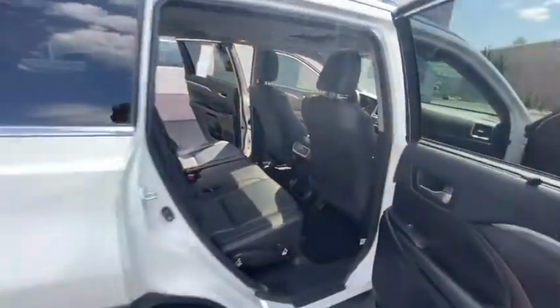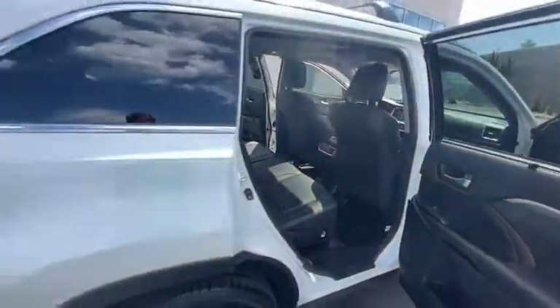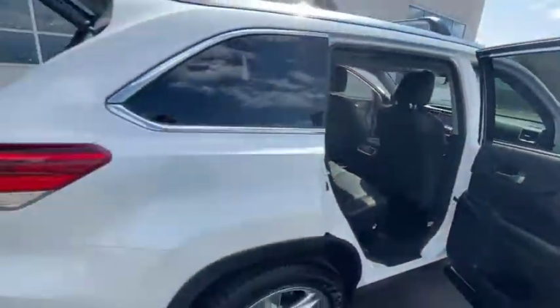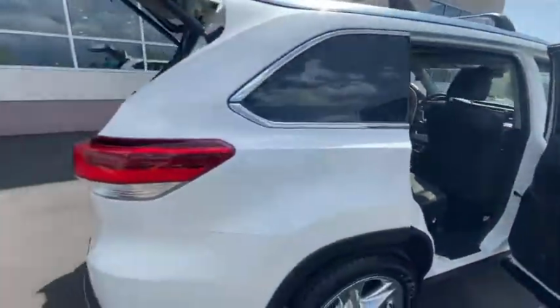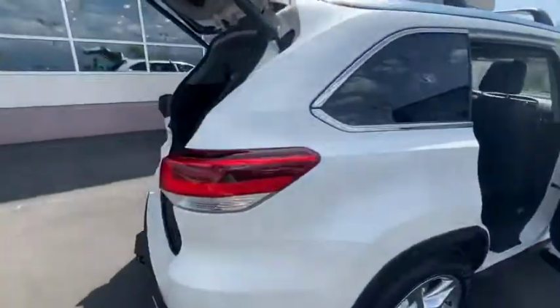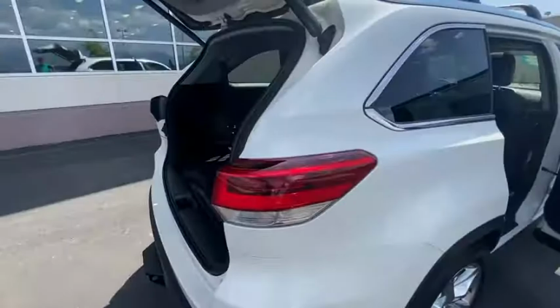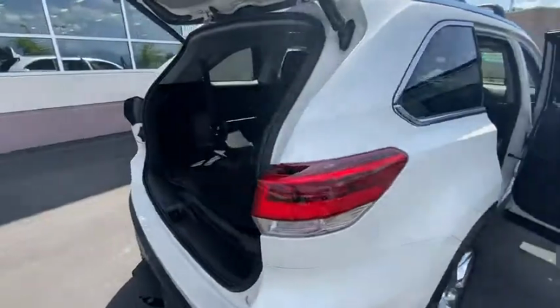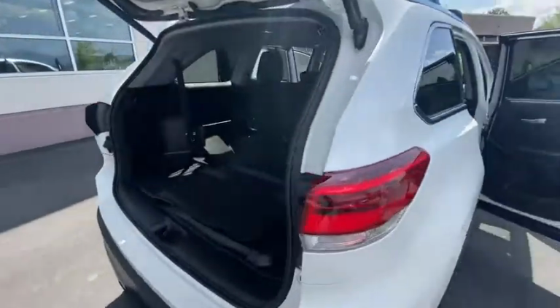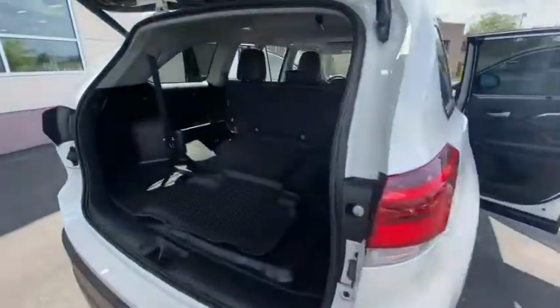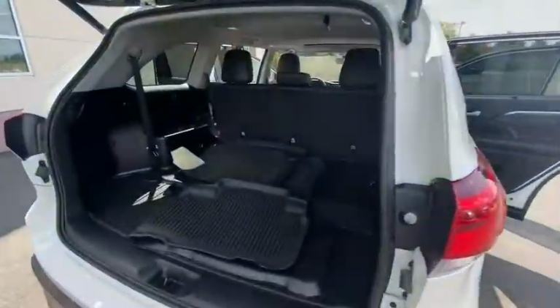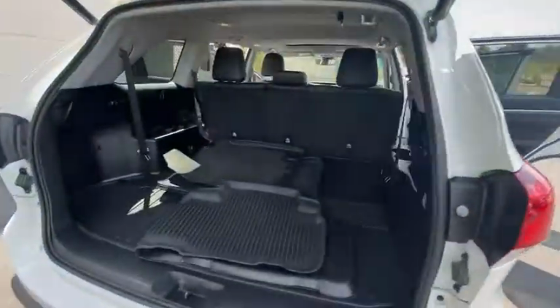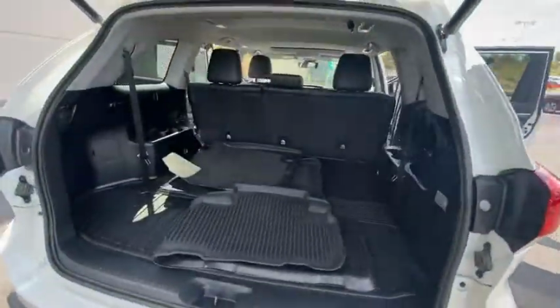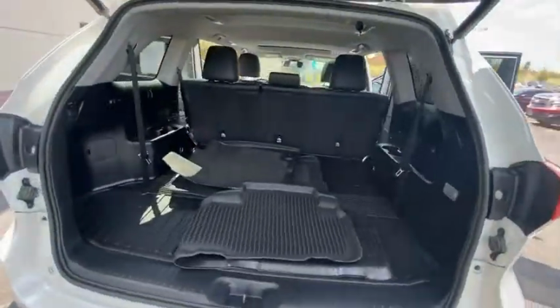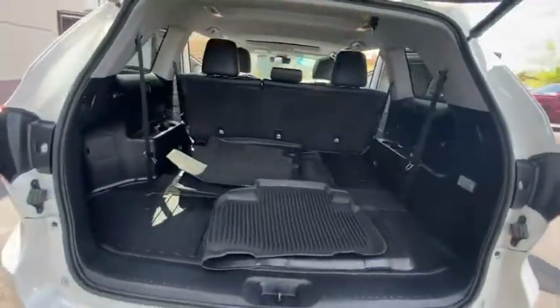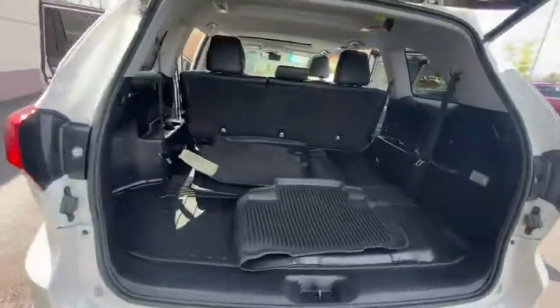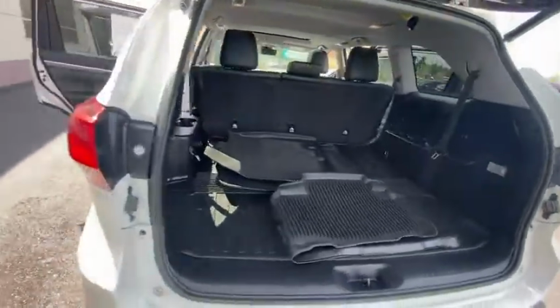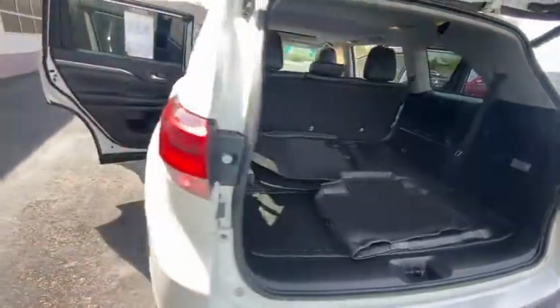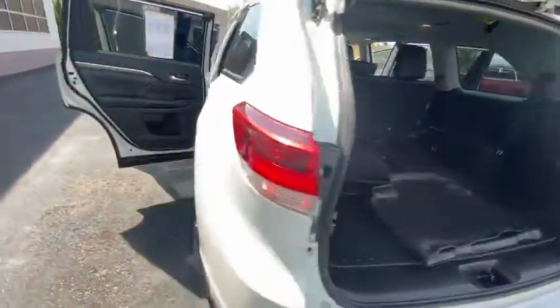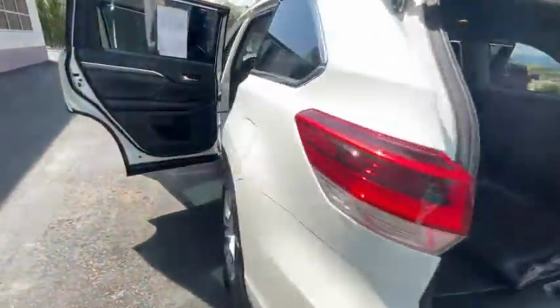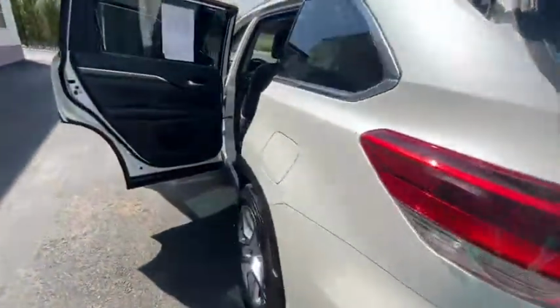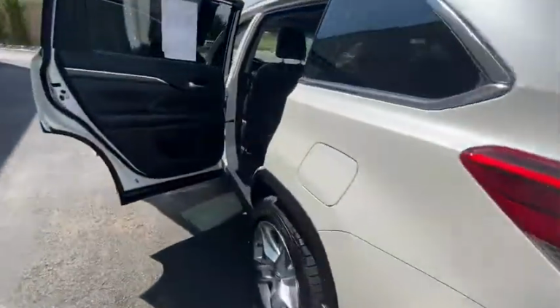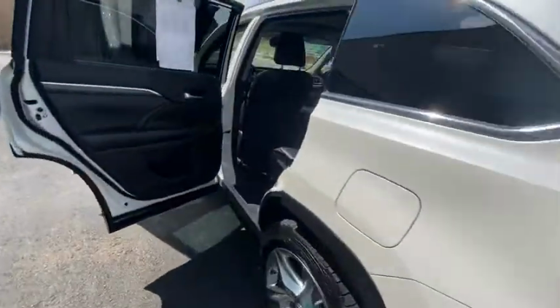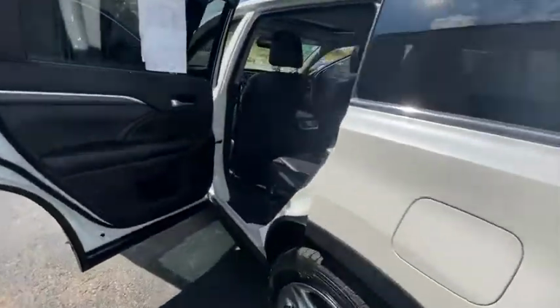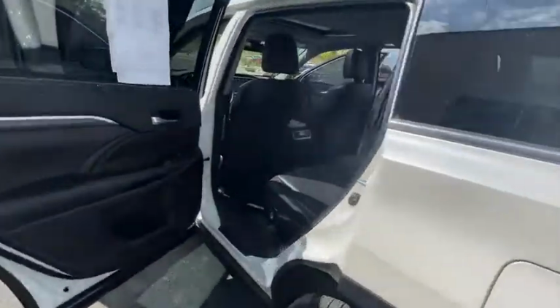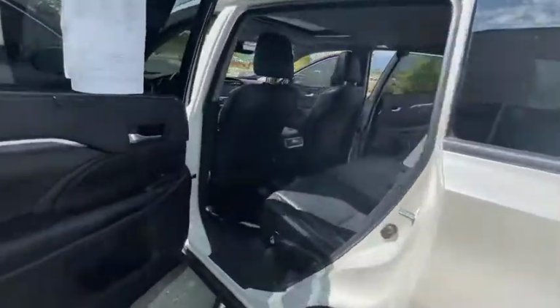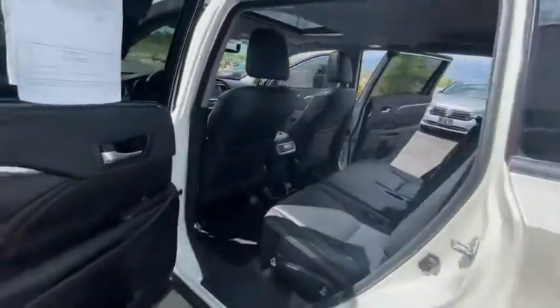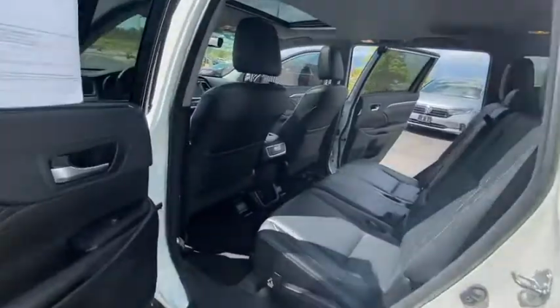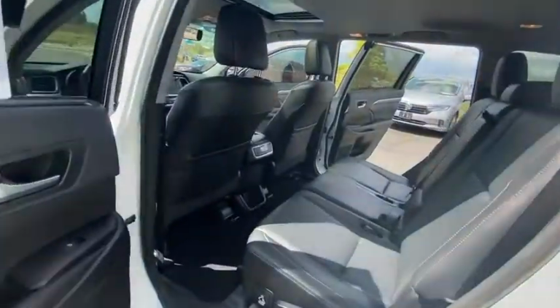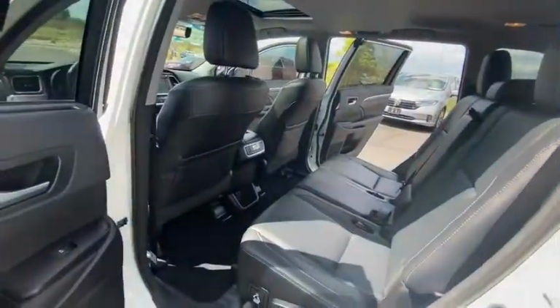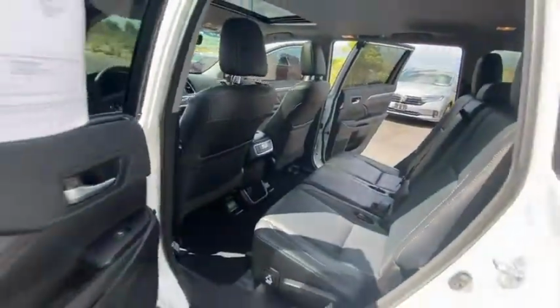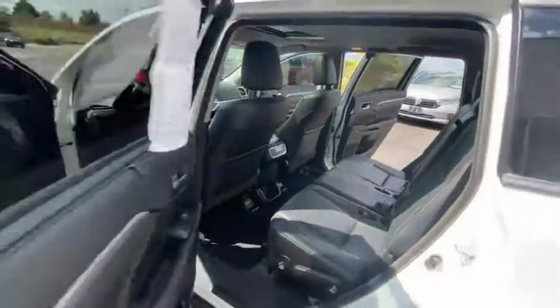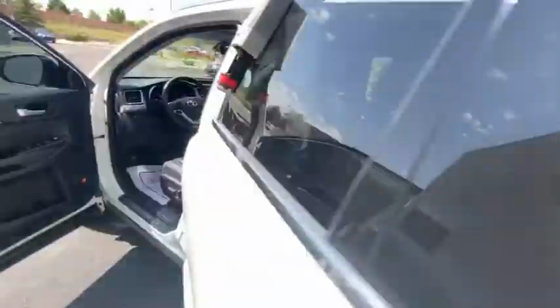Power steering, cruise control, four-wheel disc brakes, universal garage door opener, power windows, rear window defroster, trip computer.